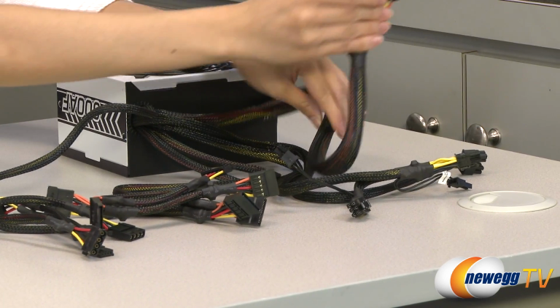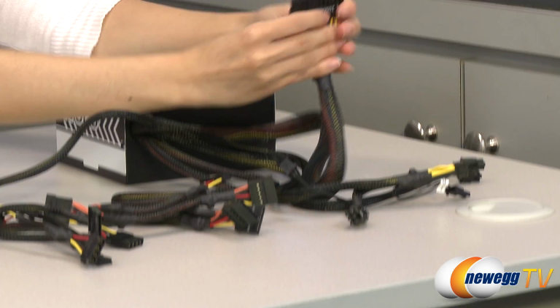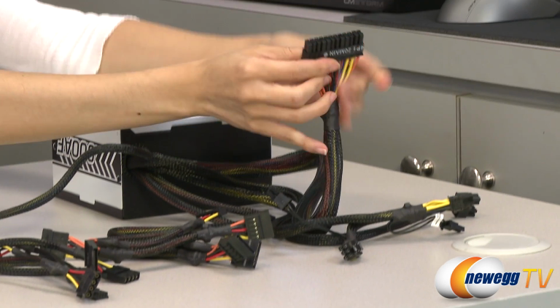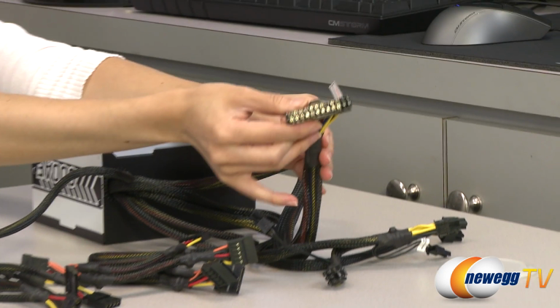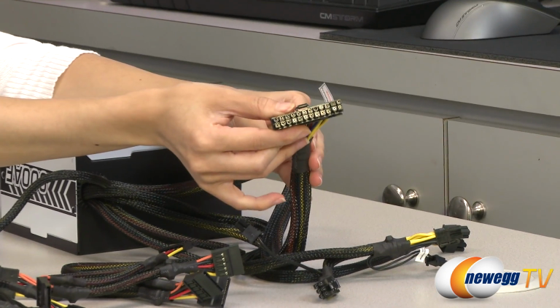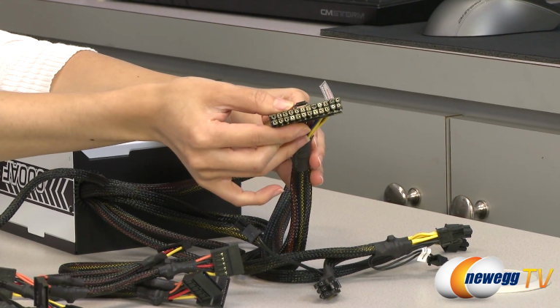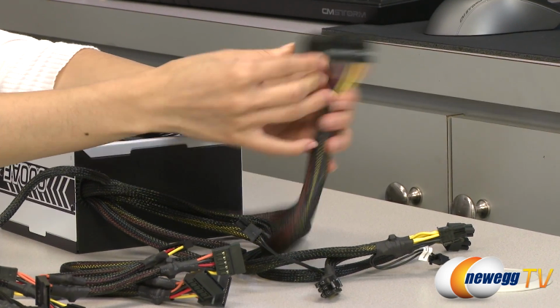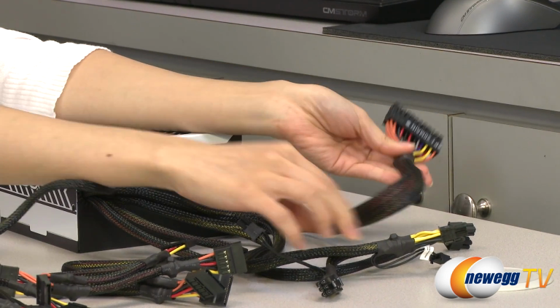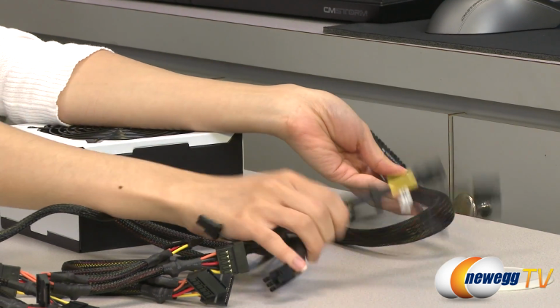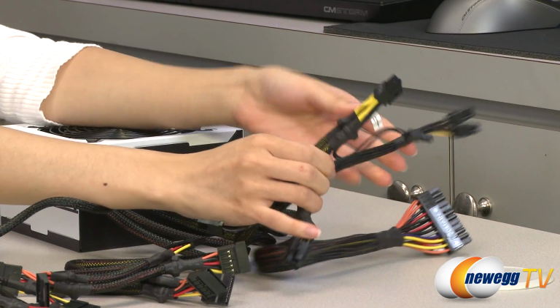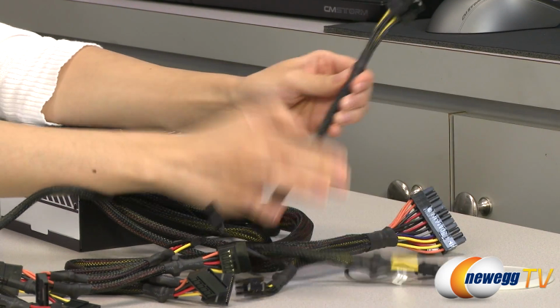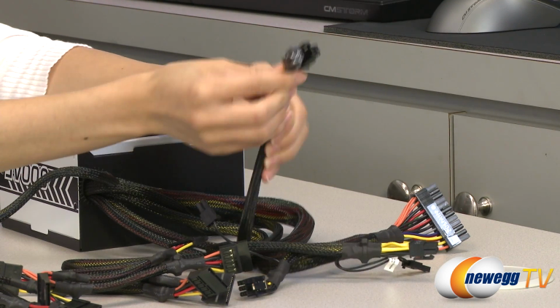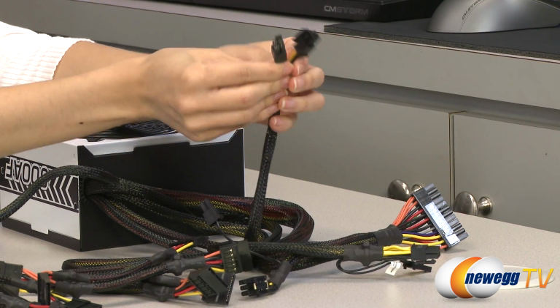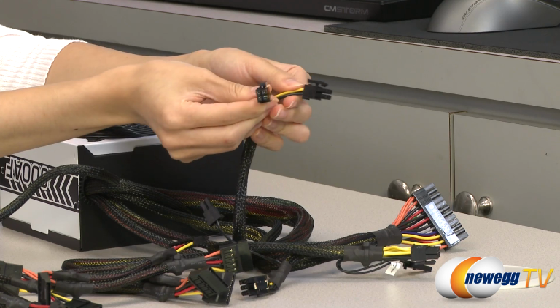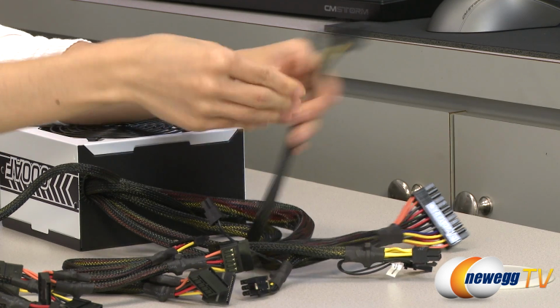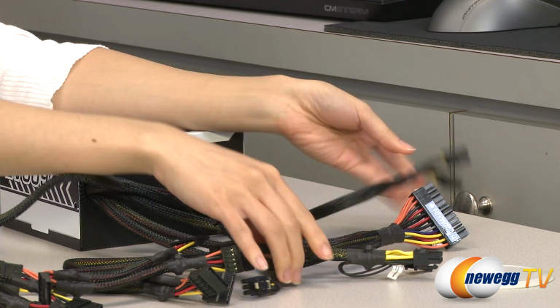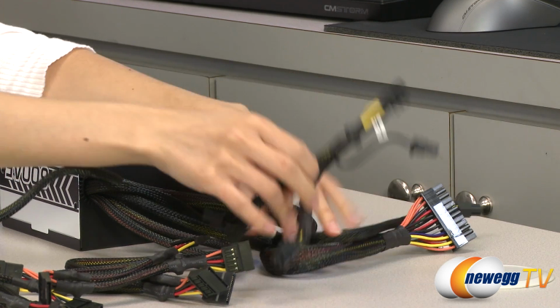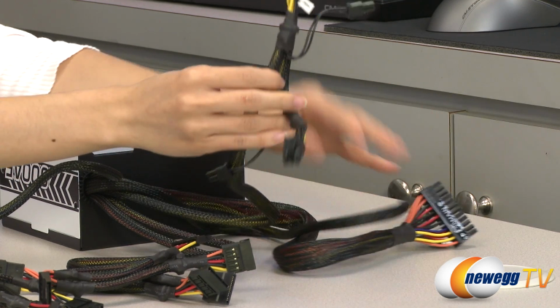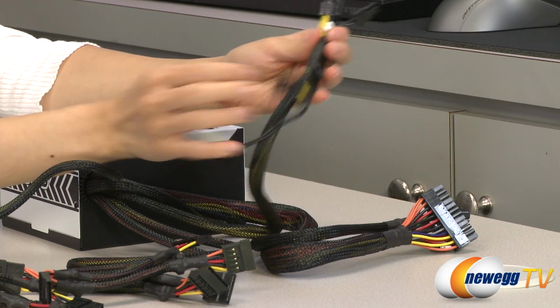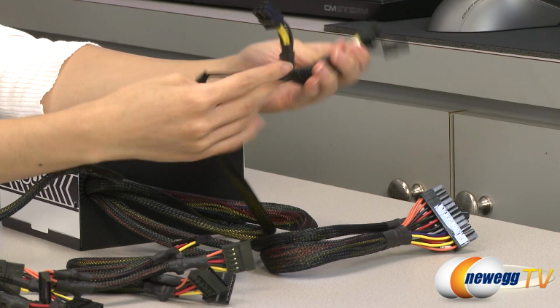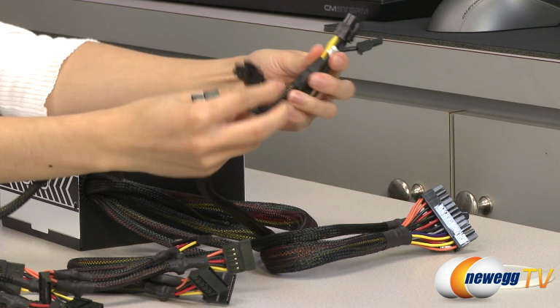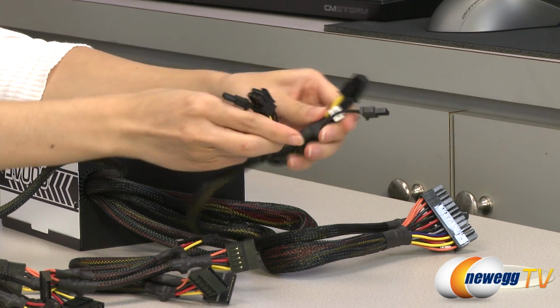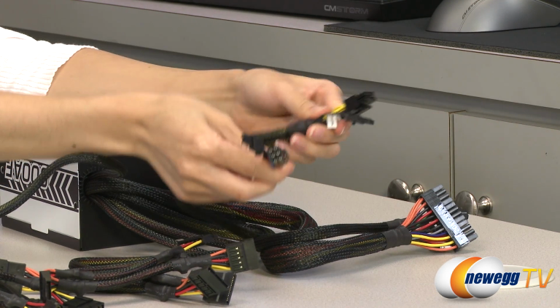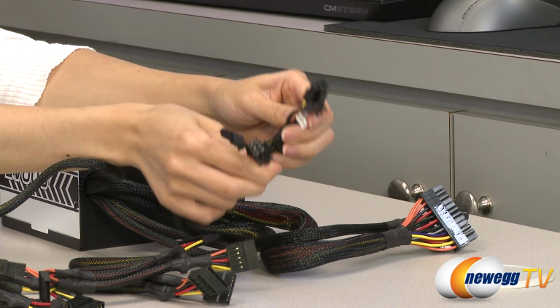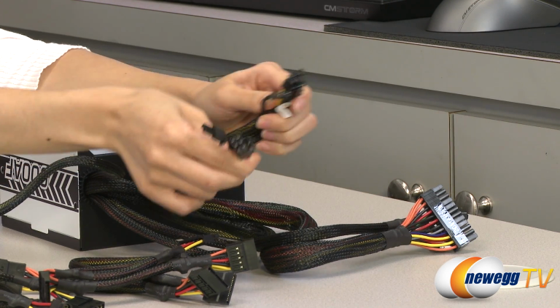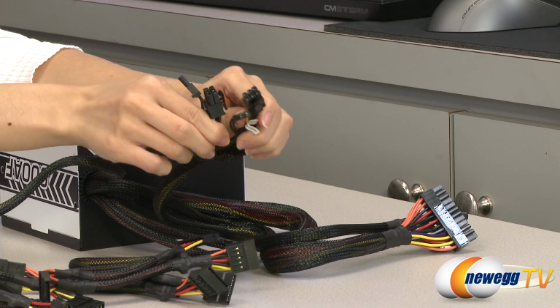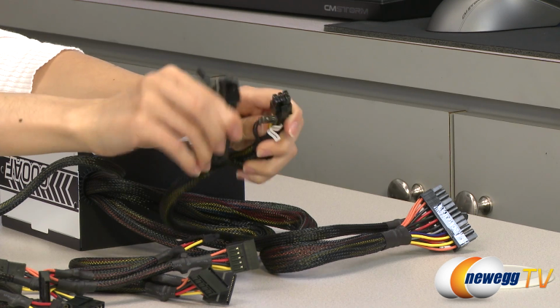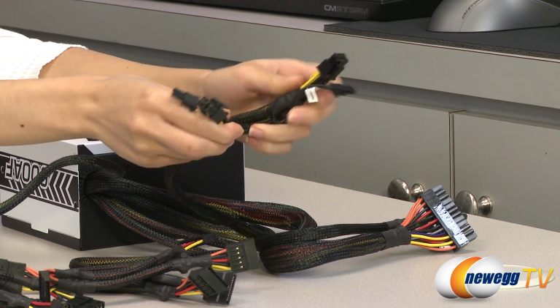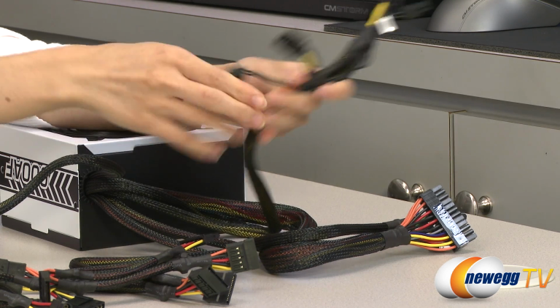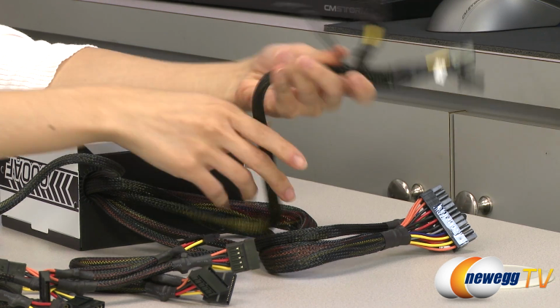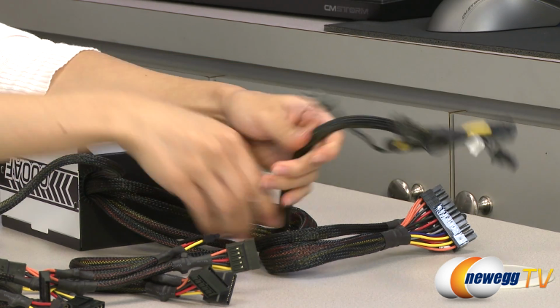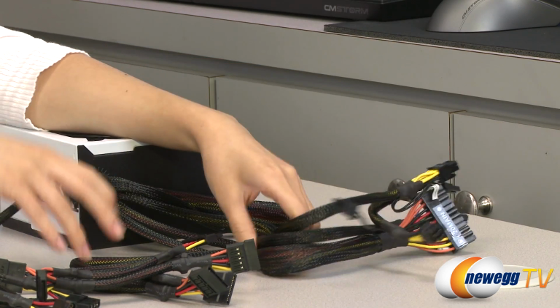We have your 20 plus 4 pin main connector, 4 plus 4 pin CPU plug, and two 6 plus 2 pin PCIe connectors. This is SLI and Crossfire ready.